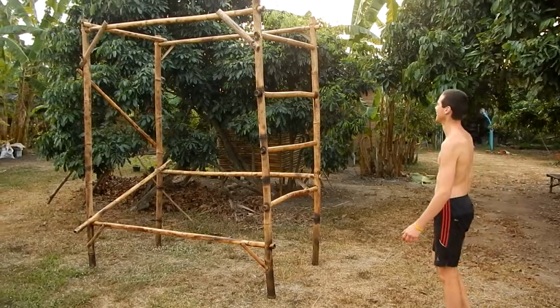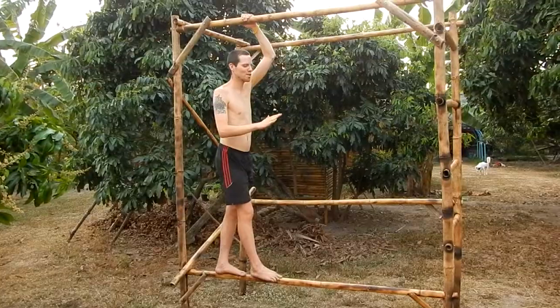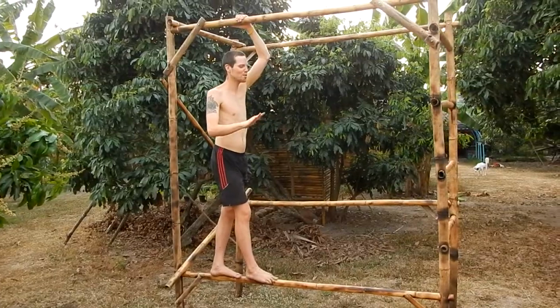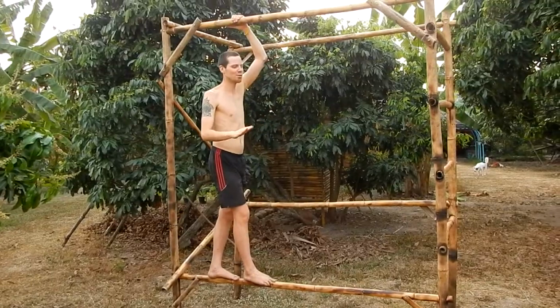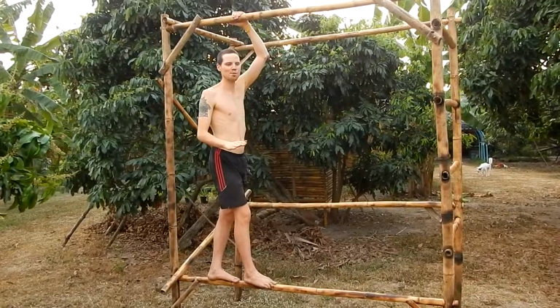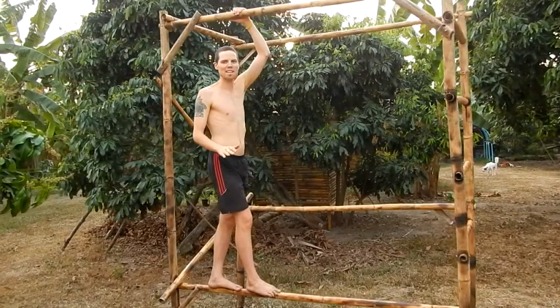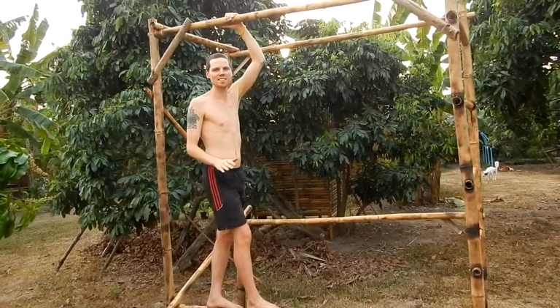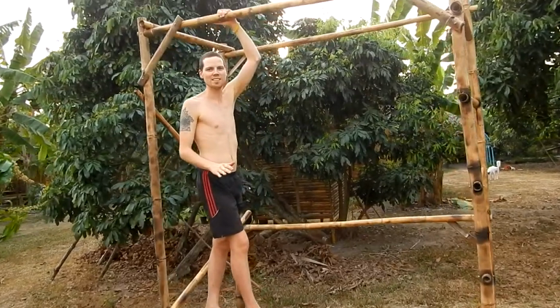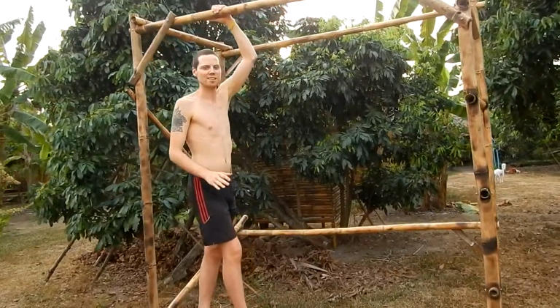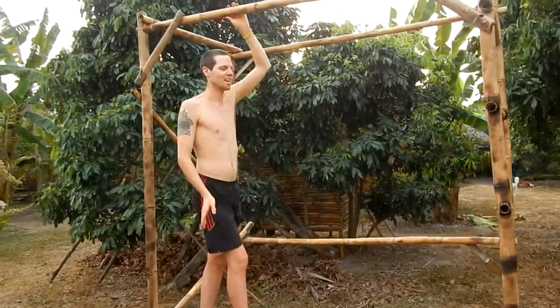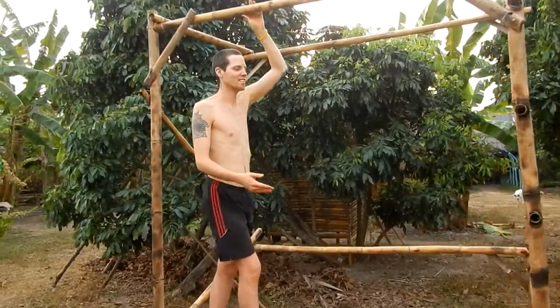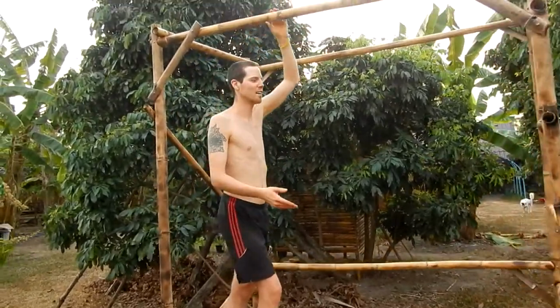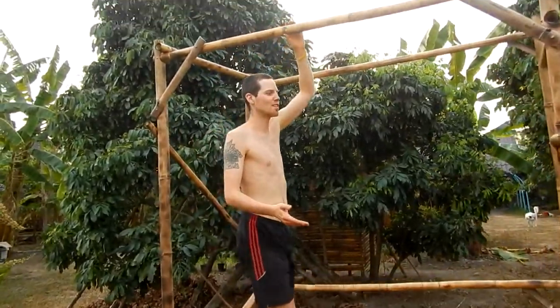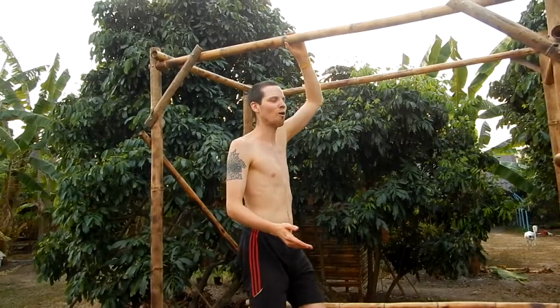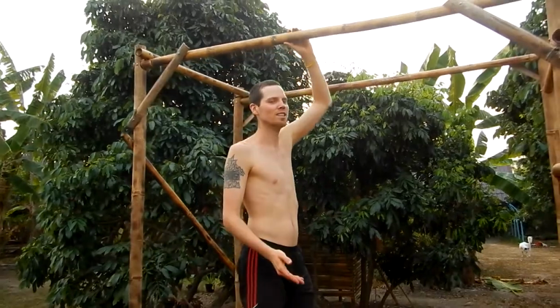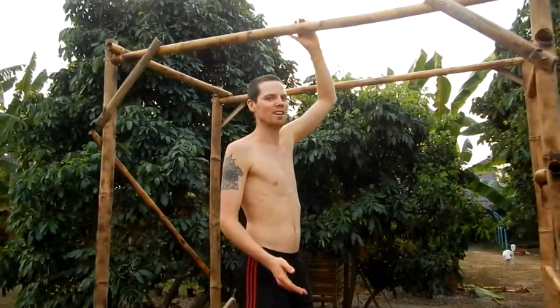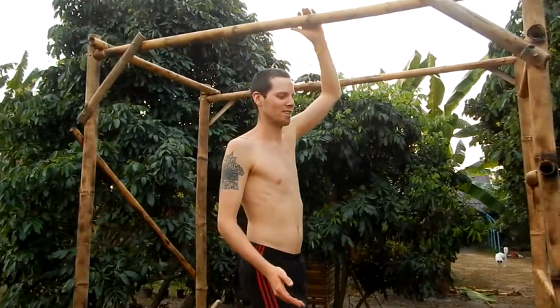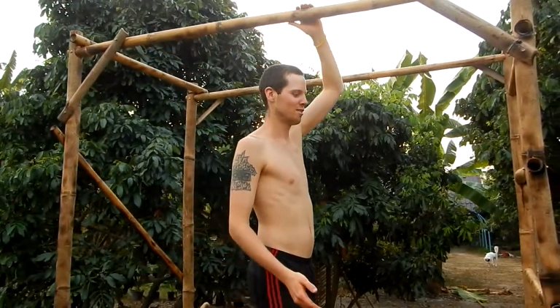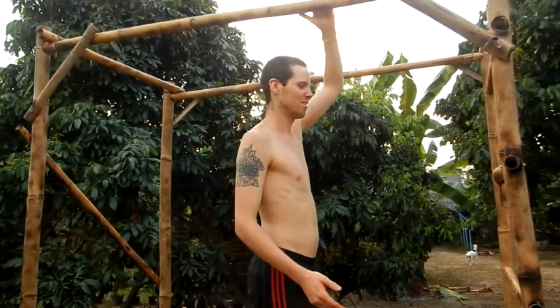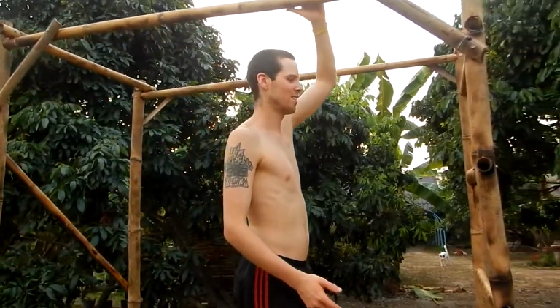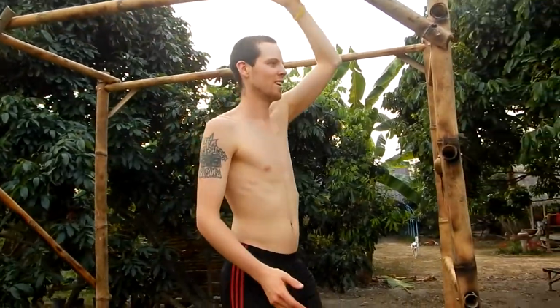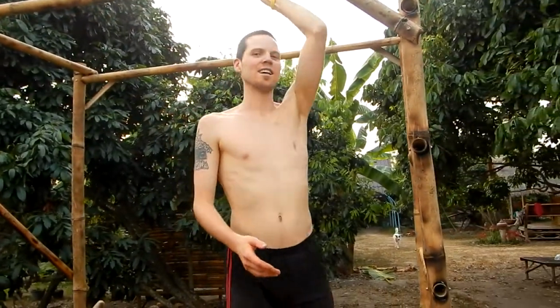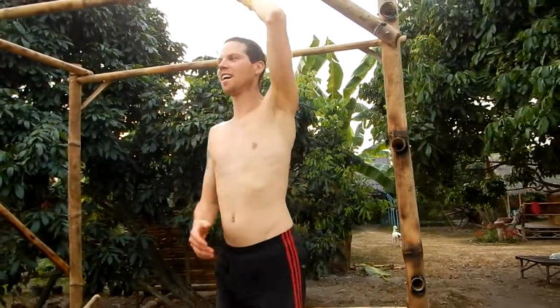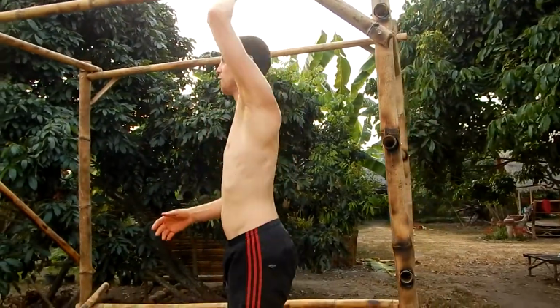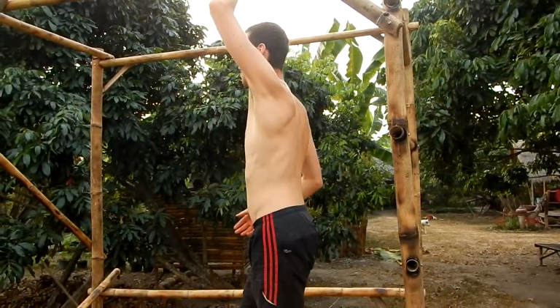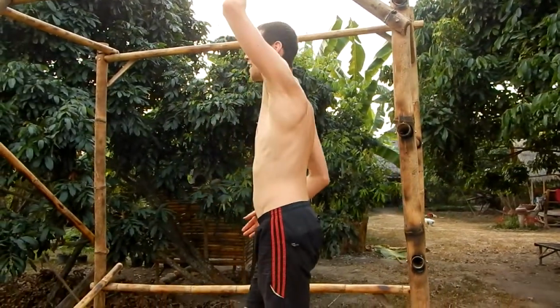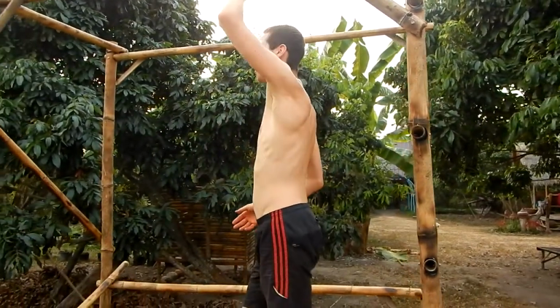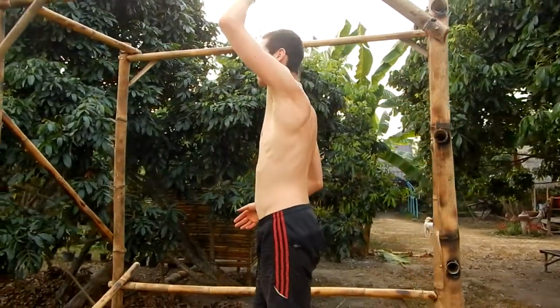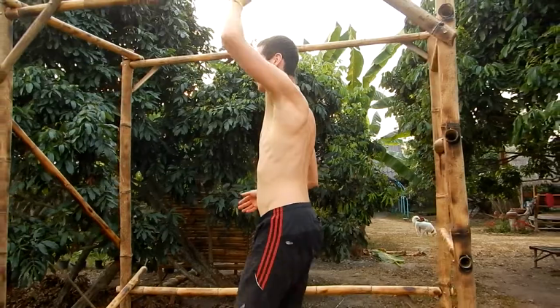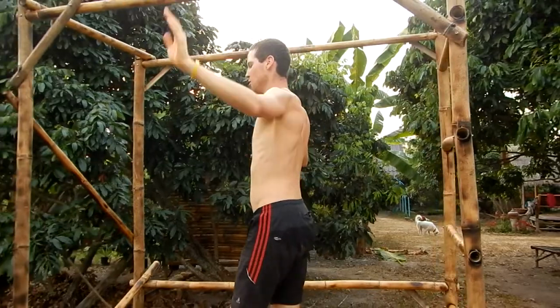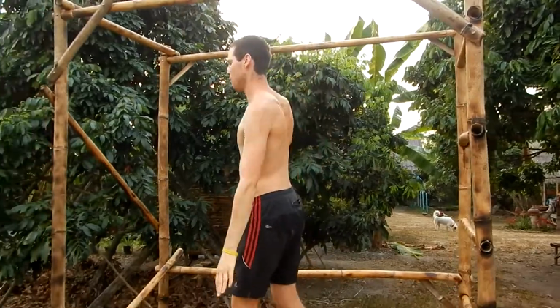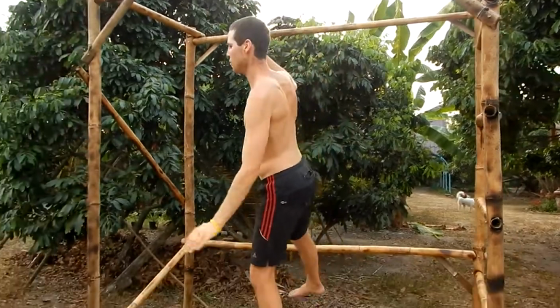We'll just start with simple balancing. You can just hold on. Then when you say okay I don't need my hand anymore, you just go free.